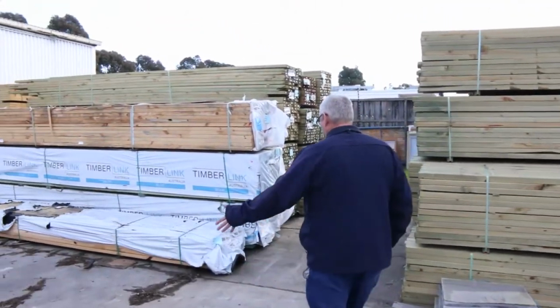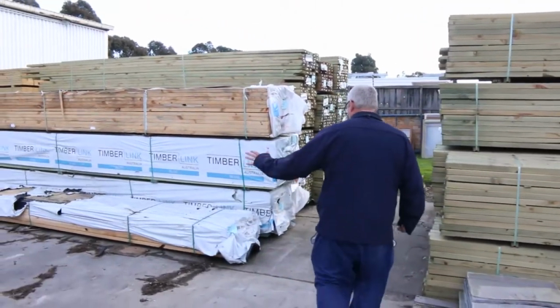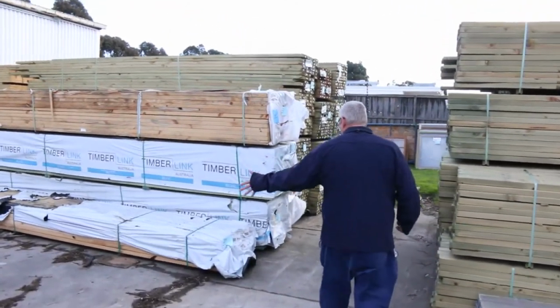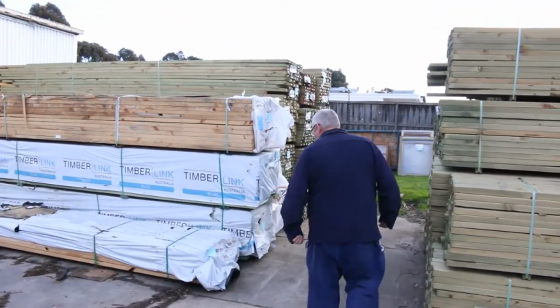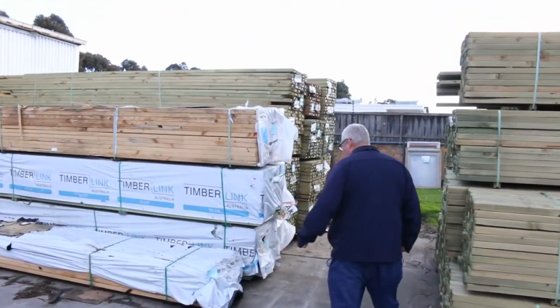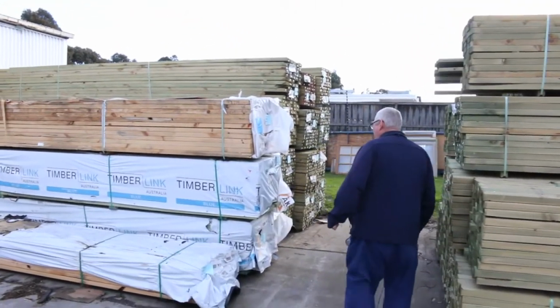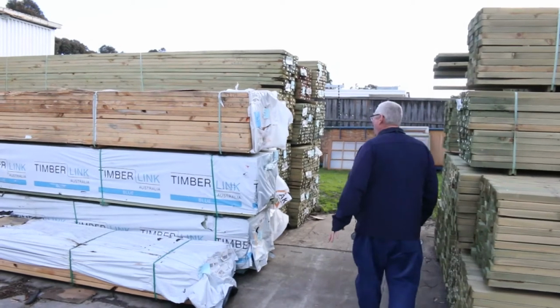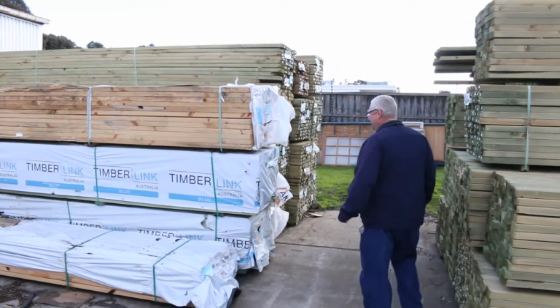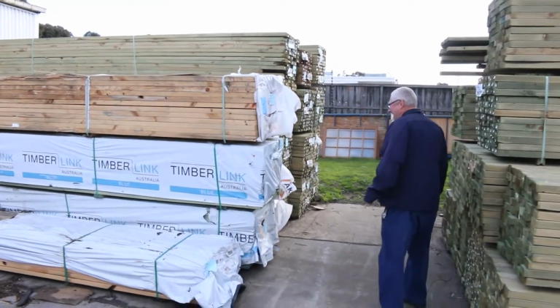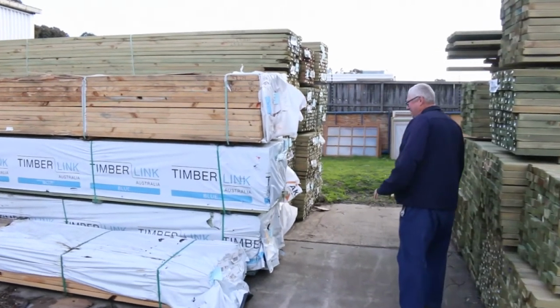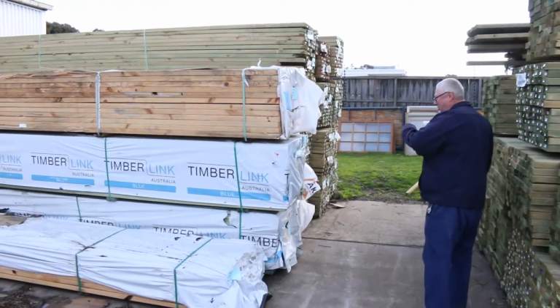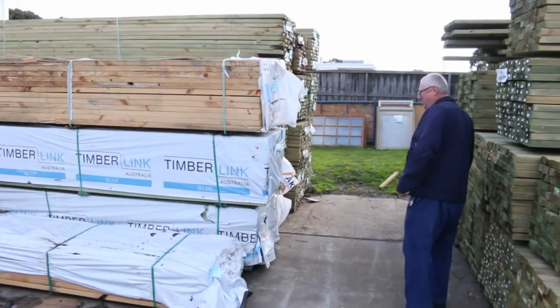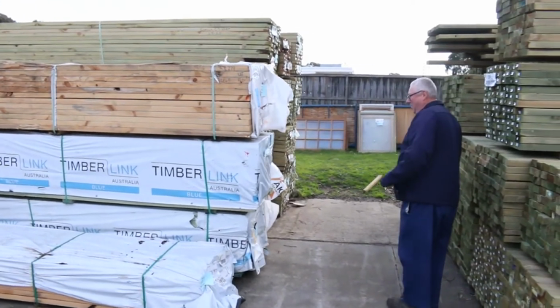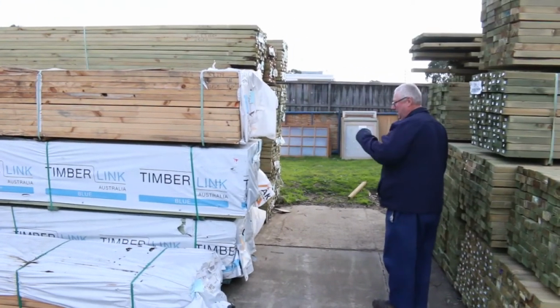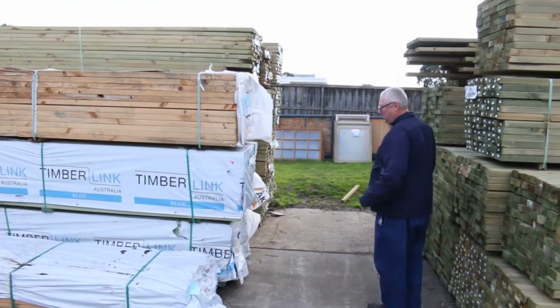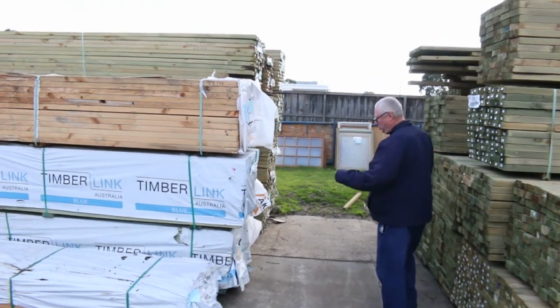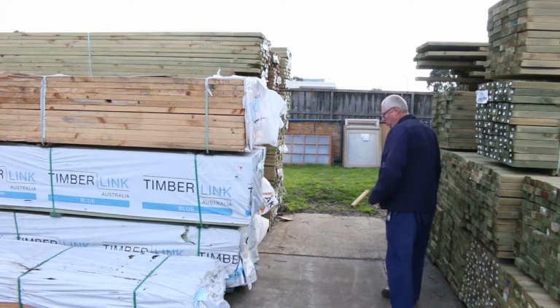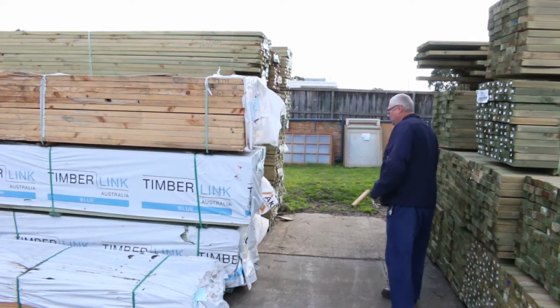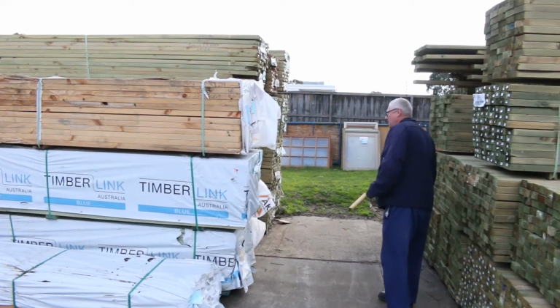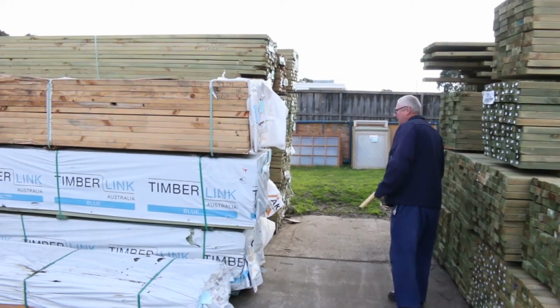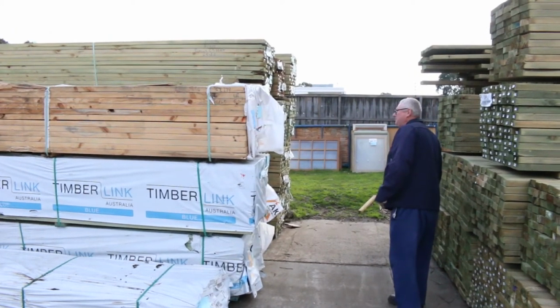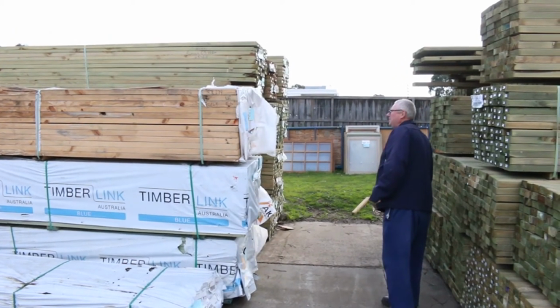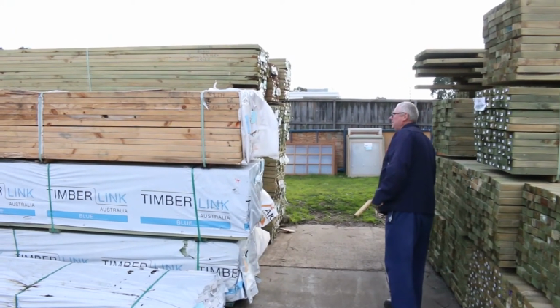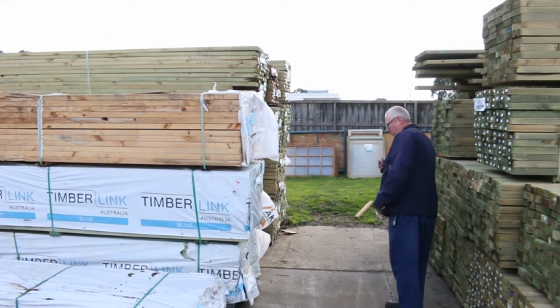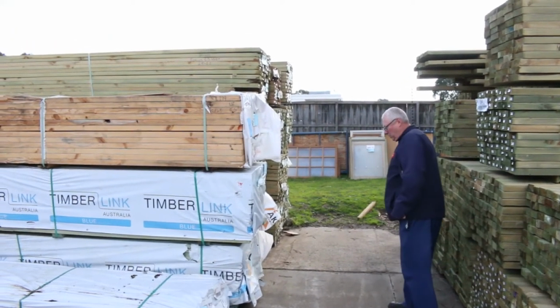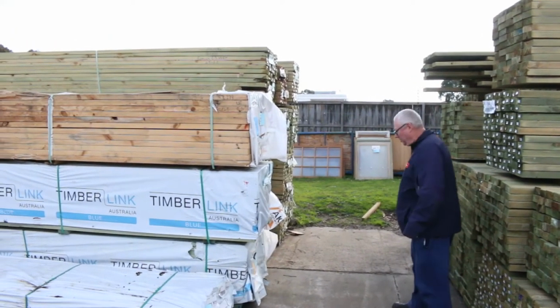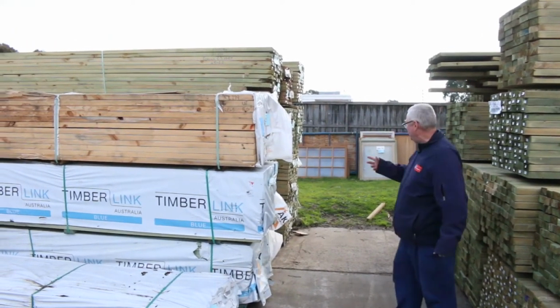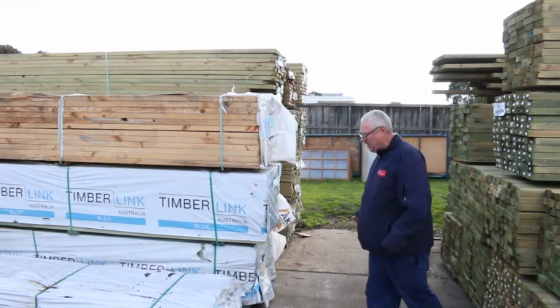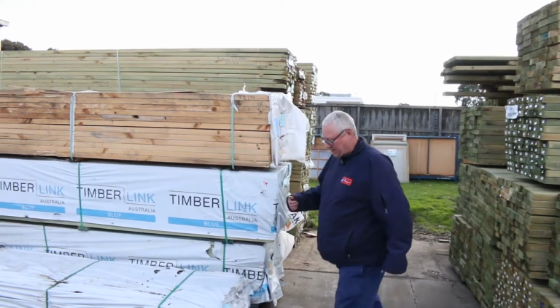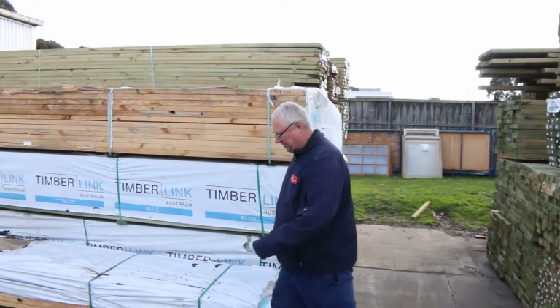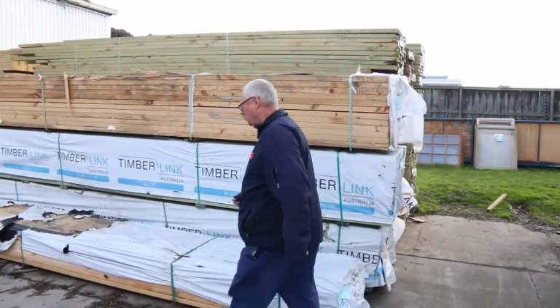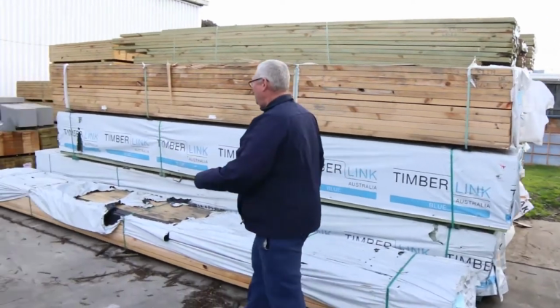Lot 27A, we've got a pack of 90 by 45 merch pine. There's some 140 by 35 M10 termite treated stock there as well, and a couple of packs of that. Some nice stock out there.